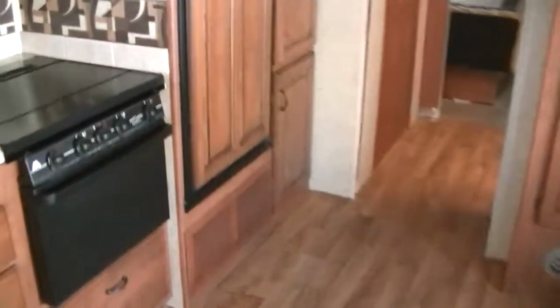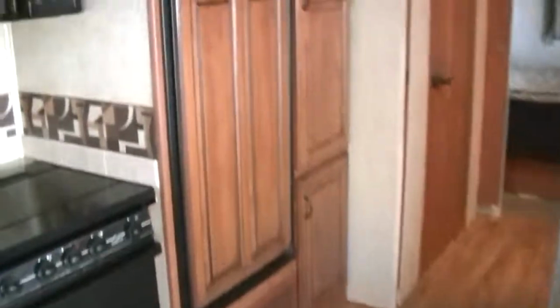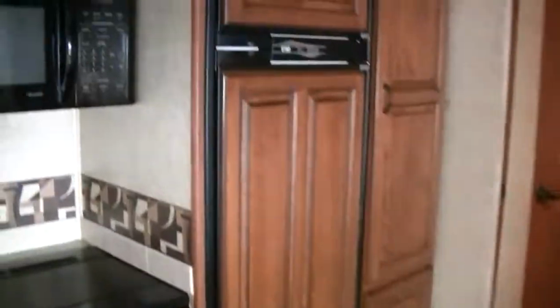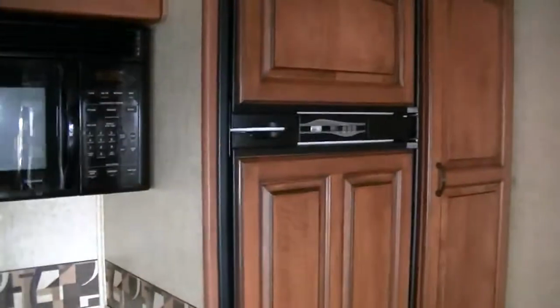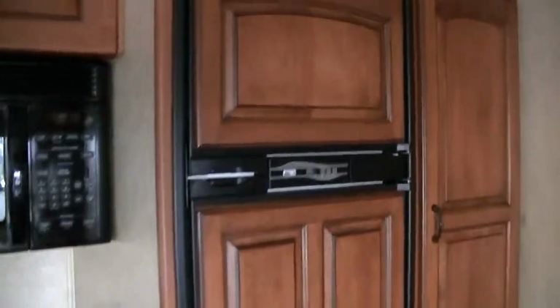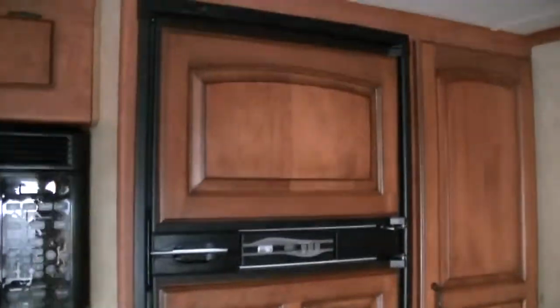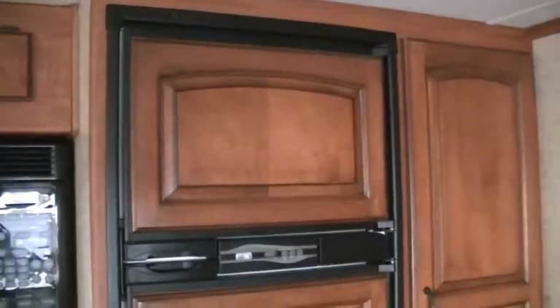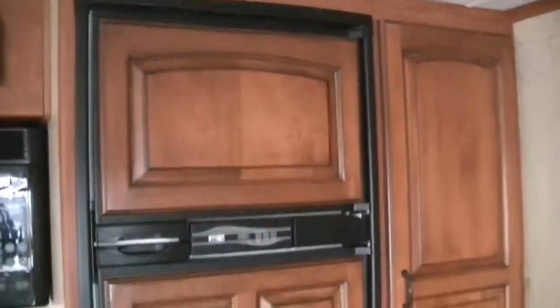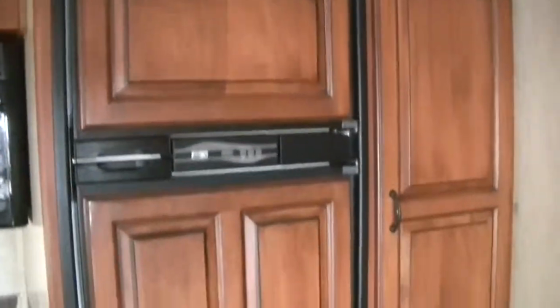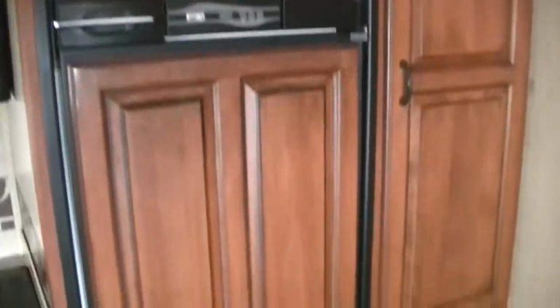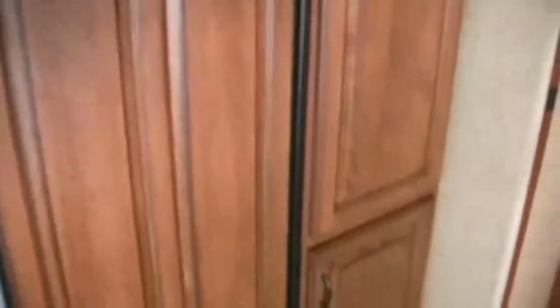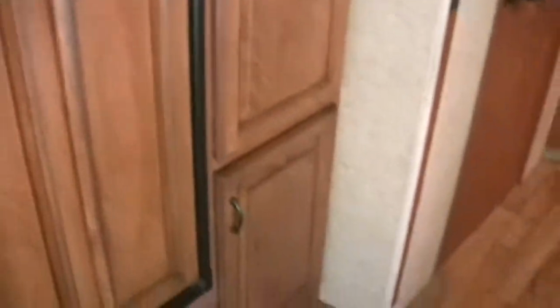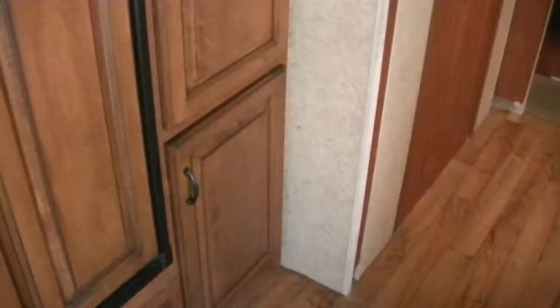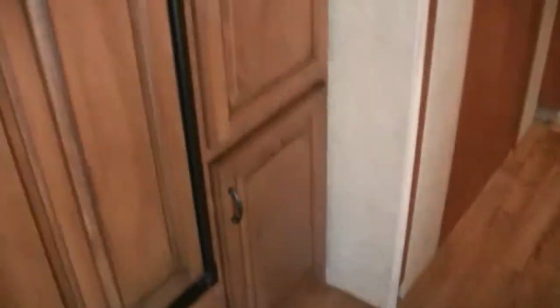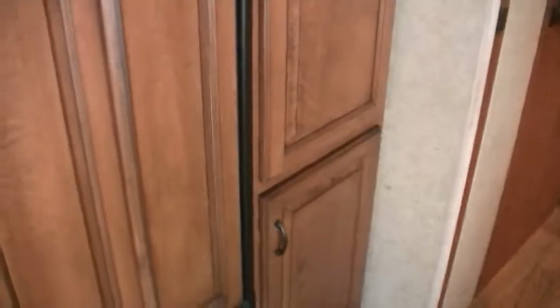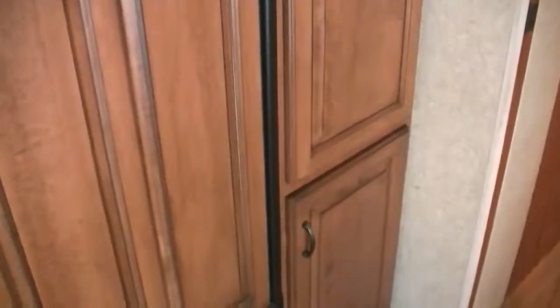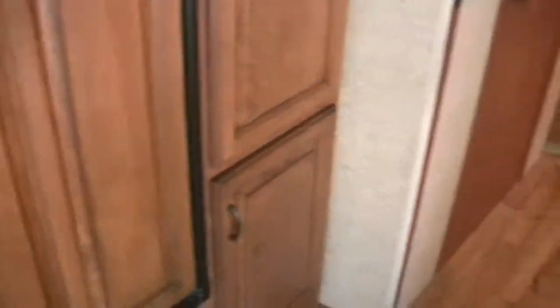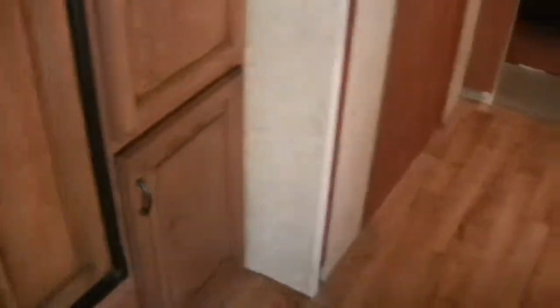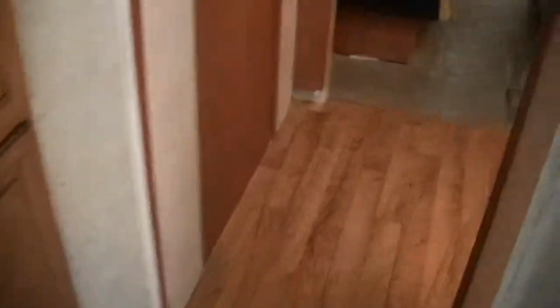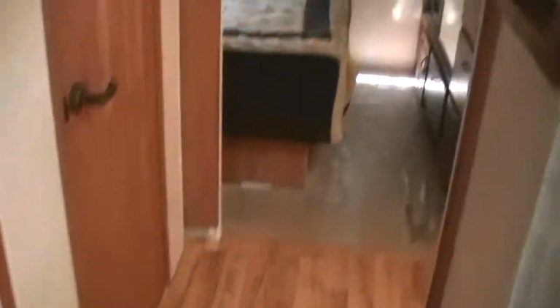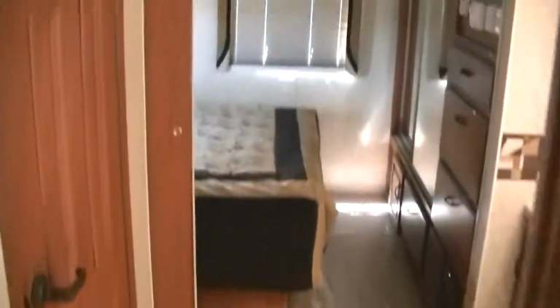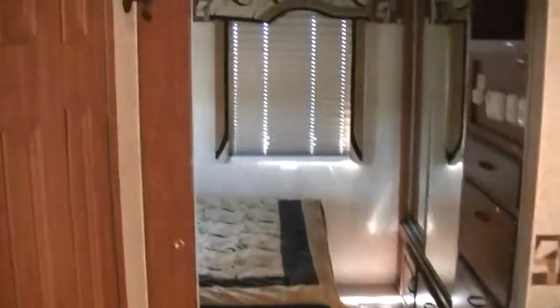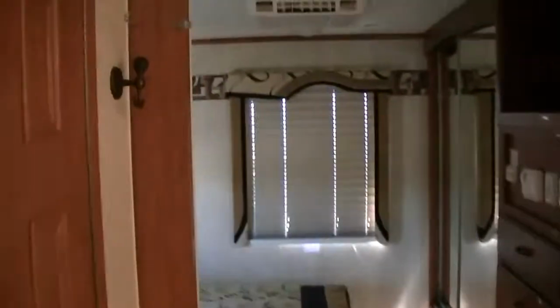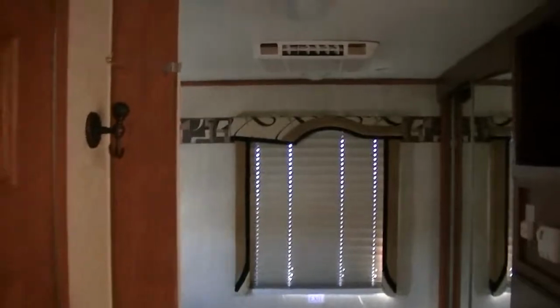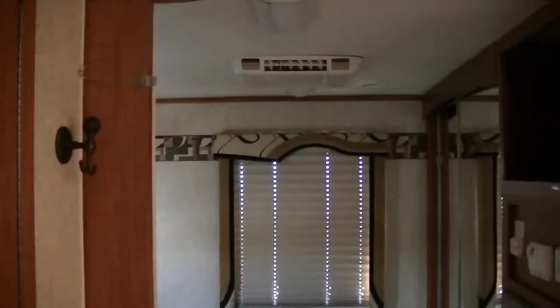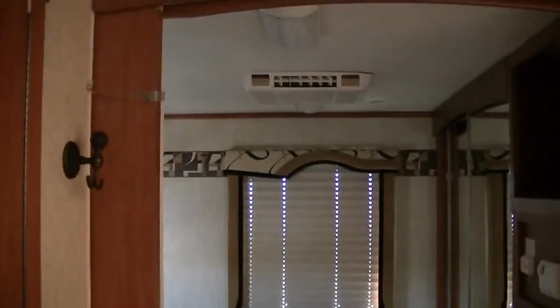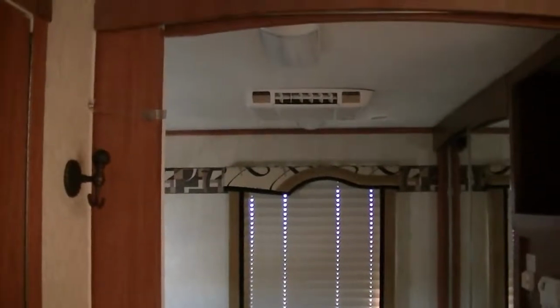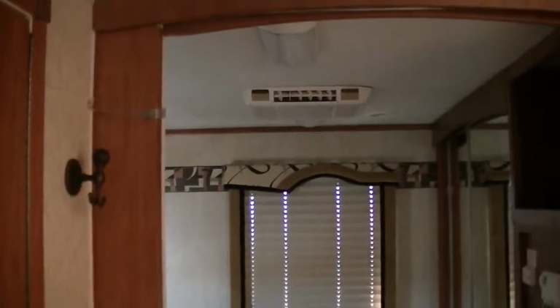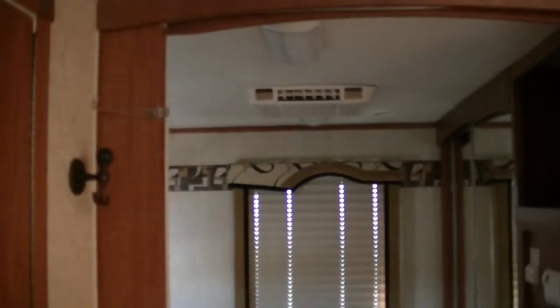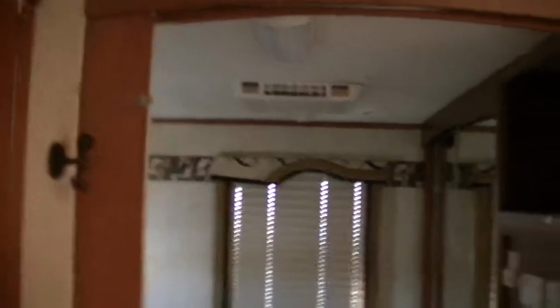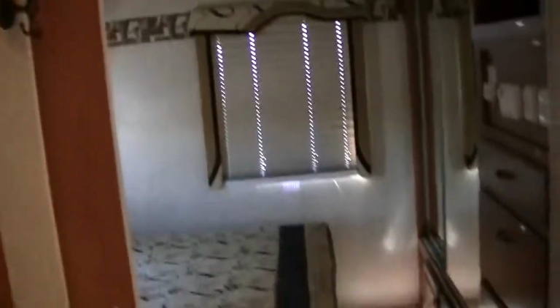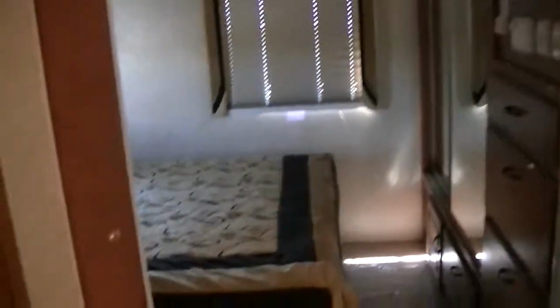There is your 8 cubic foot Norcold refrigerator. It has ducted AC in the living room area, and then in the bedroom you have the 13.5 non-ducted AC which will freeze you out.